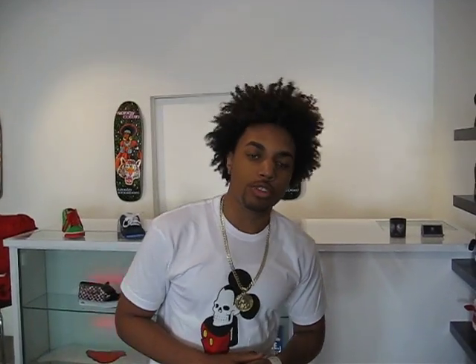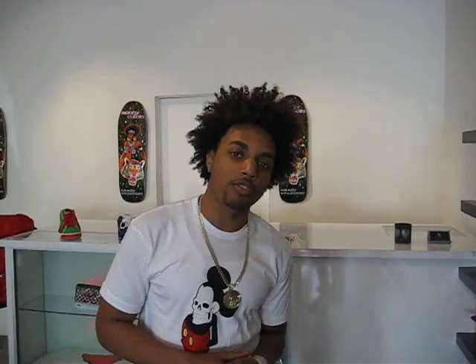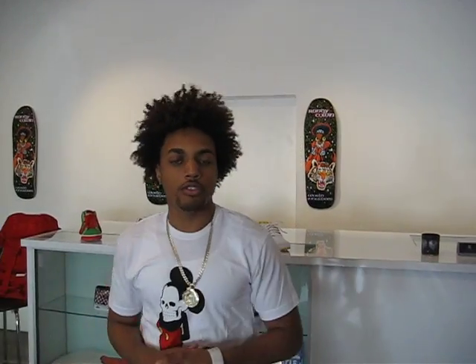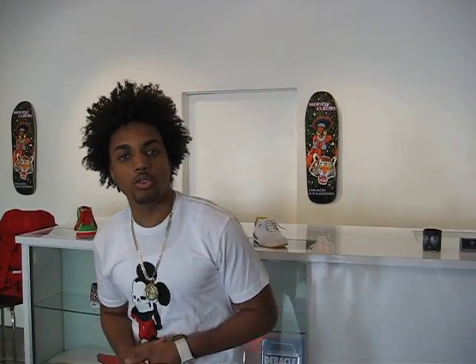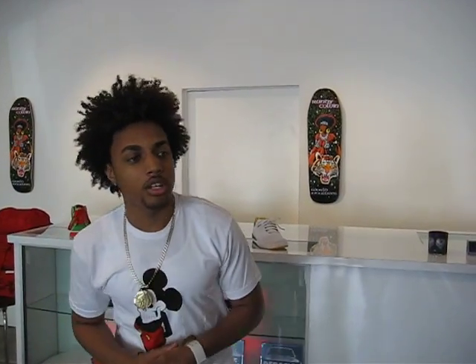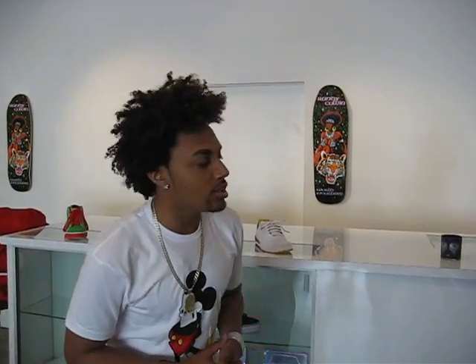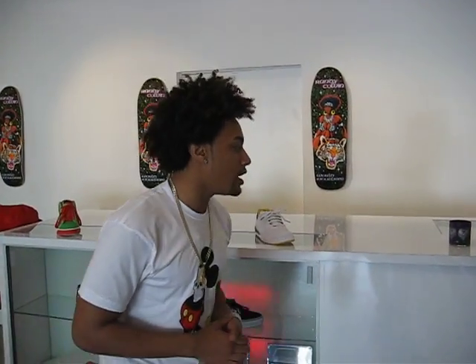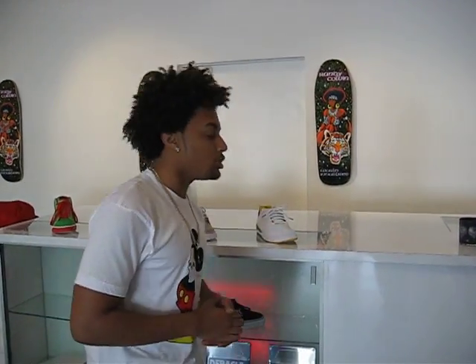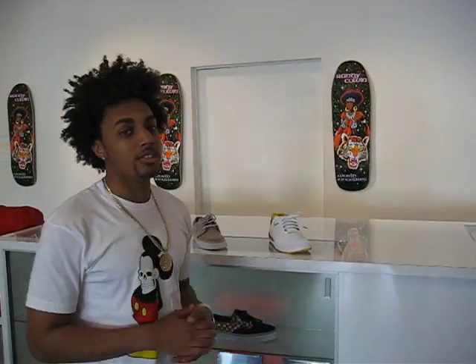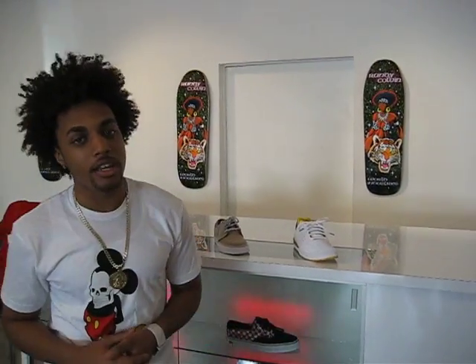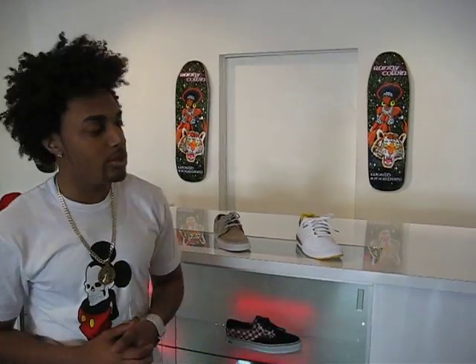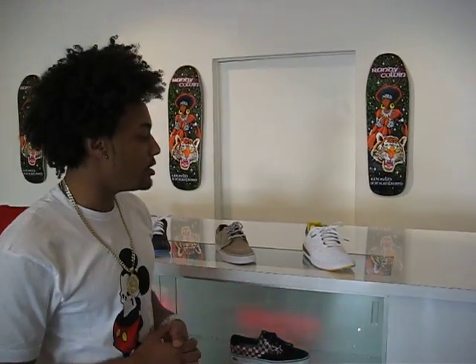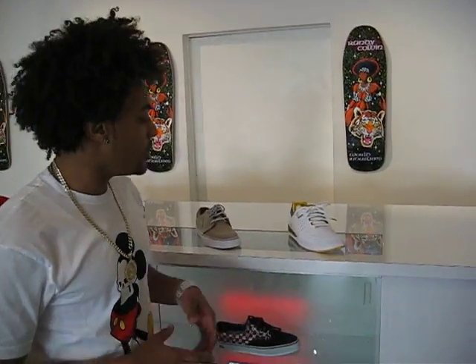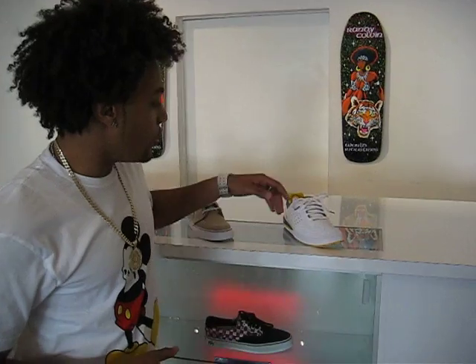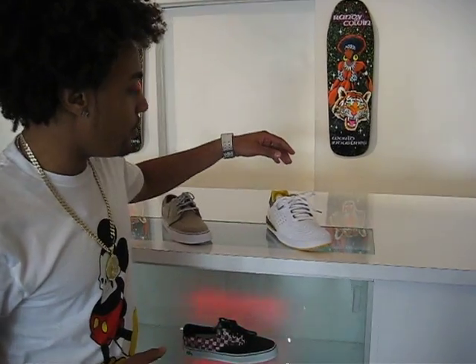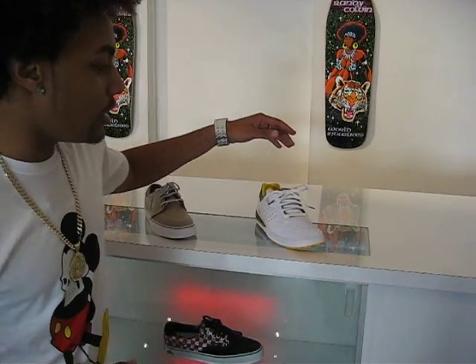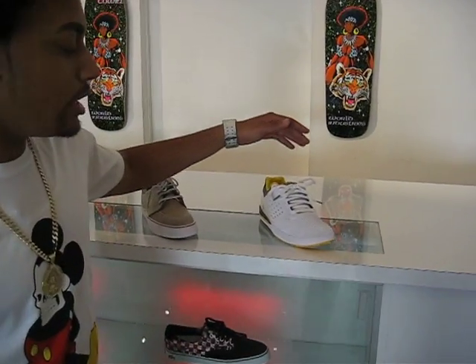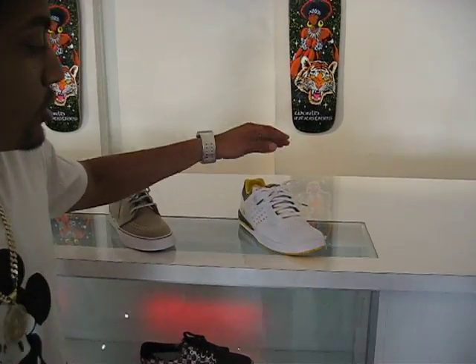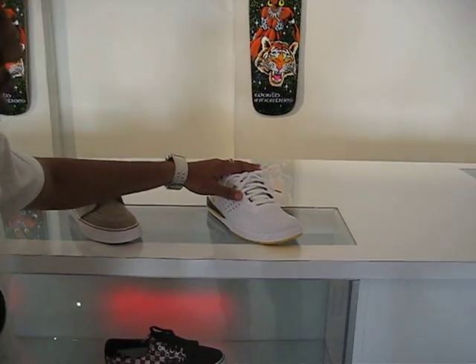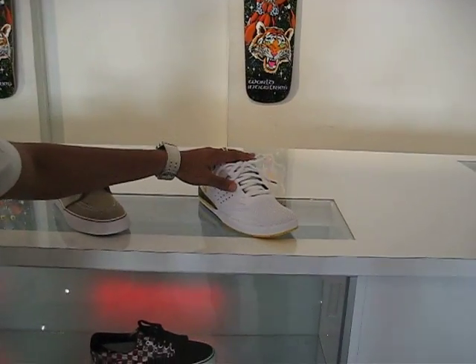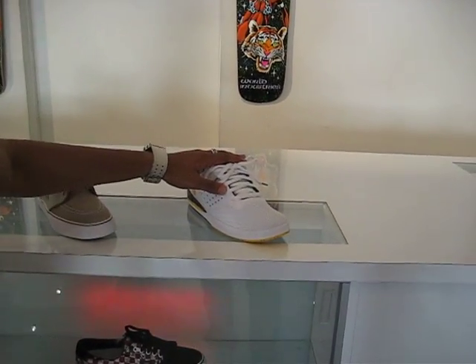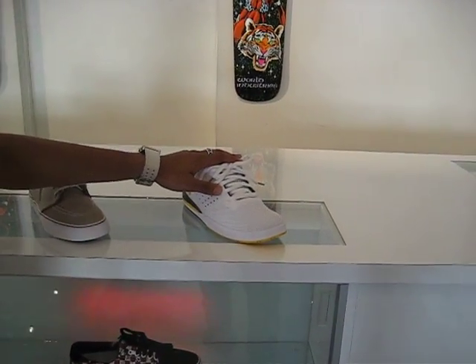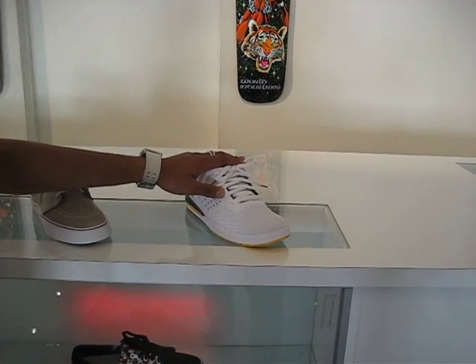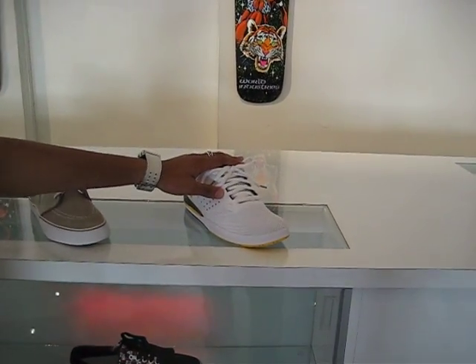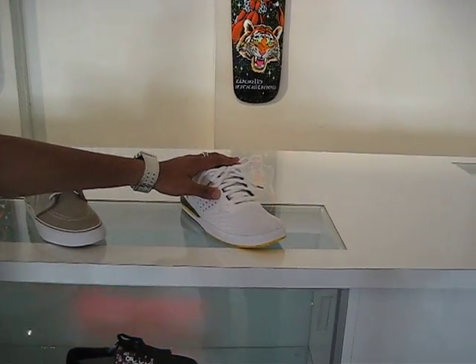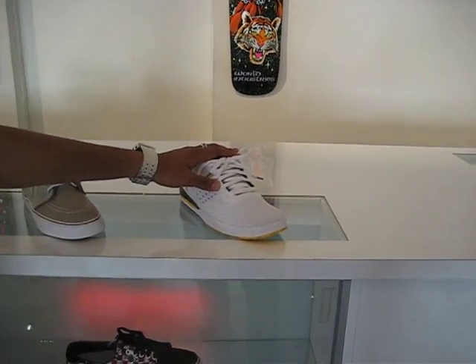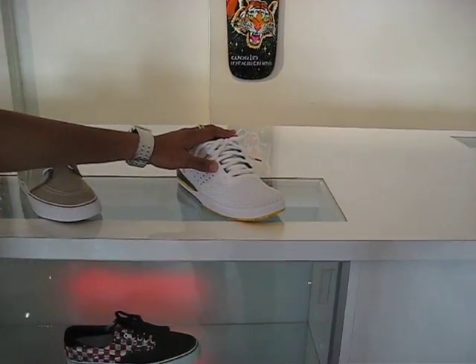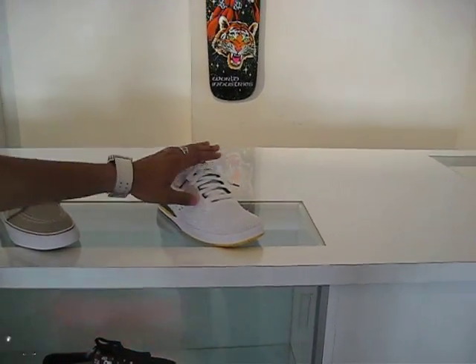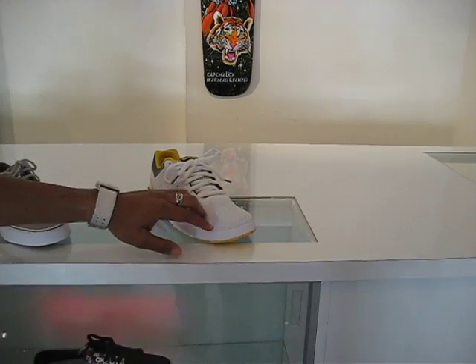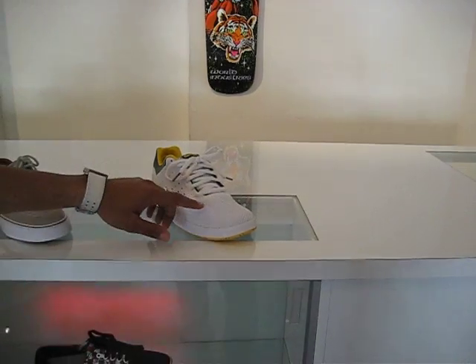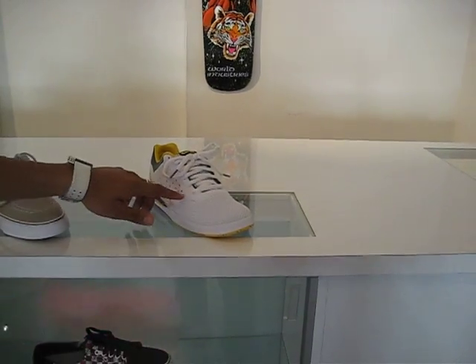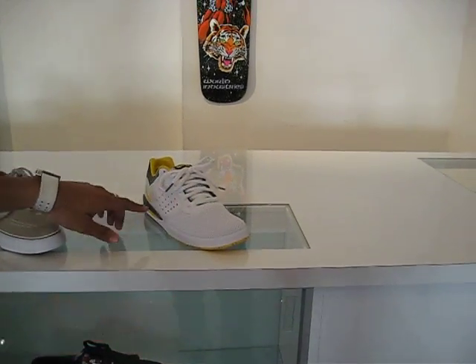We just received all of the new July 2009 SB releases. We have the Nike SB Zoom Trays right here, the ADs, perfect for skating, summertime colors.